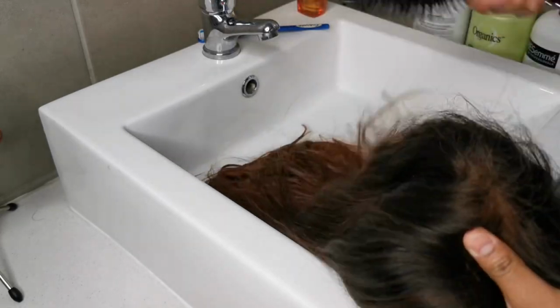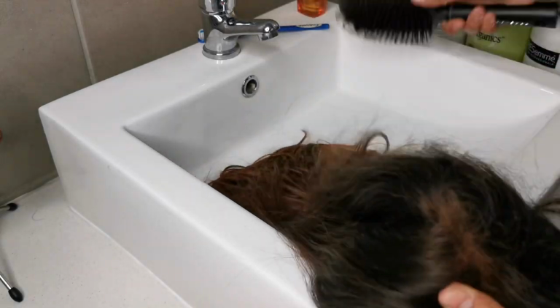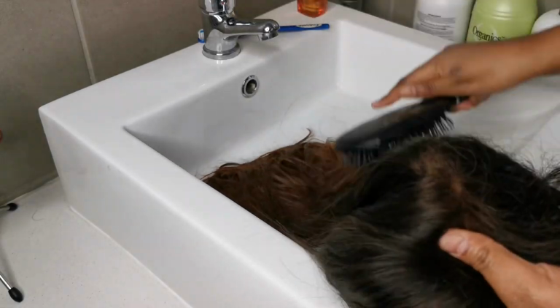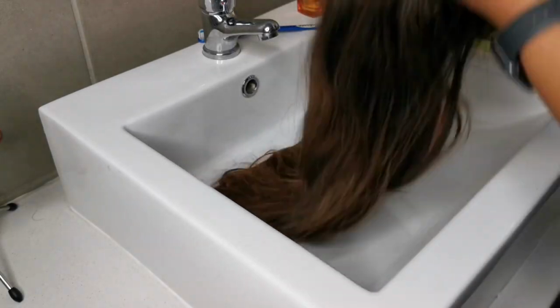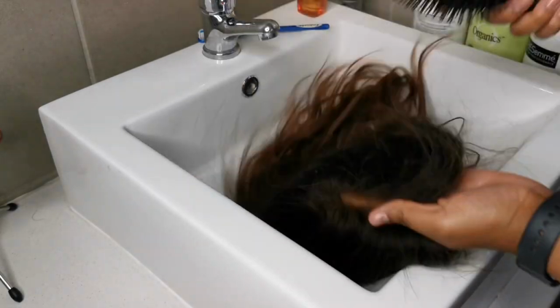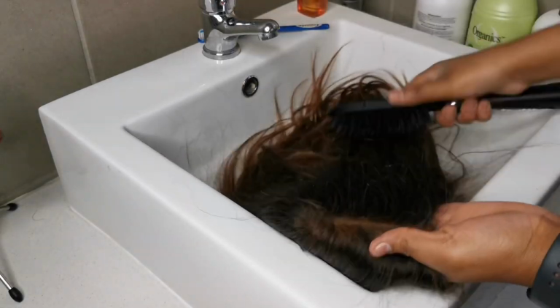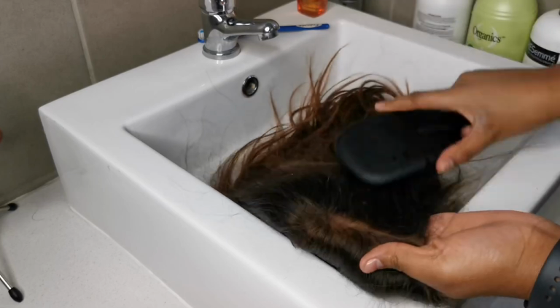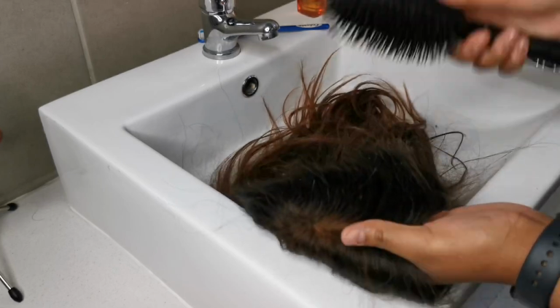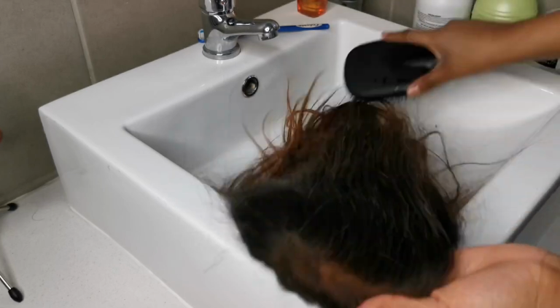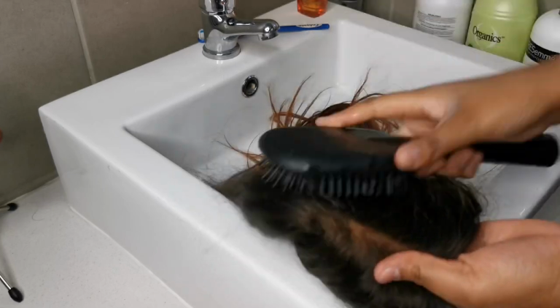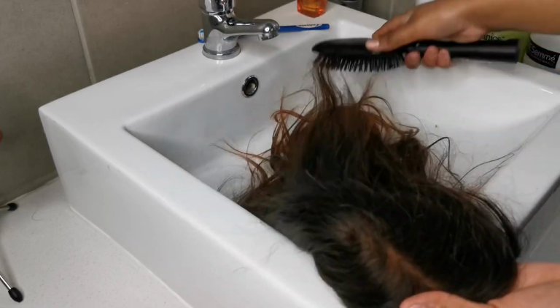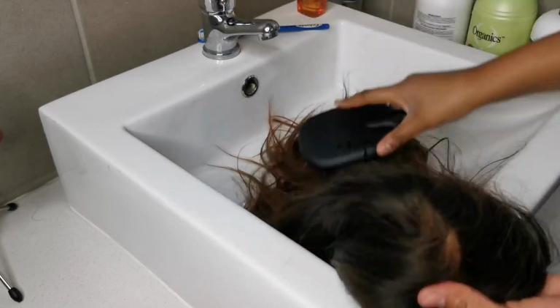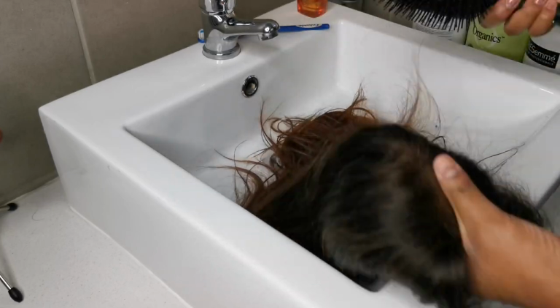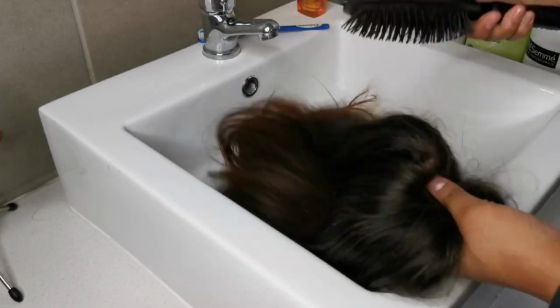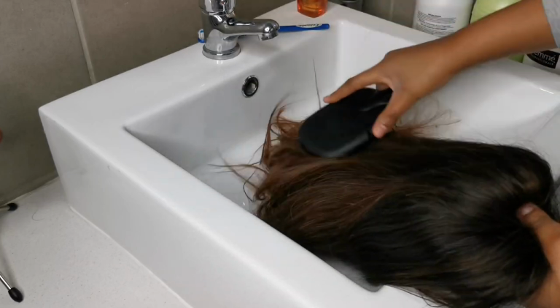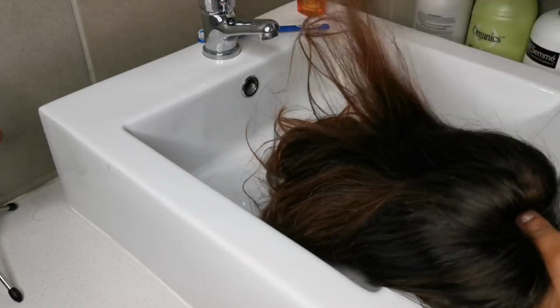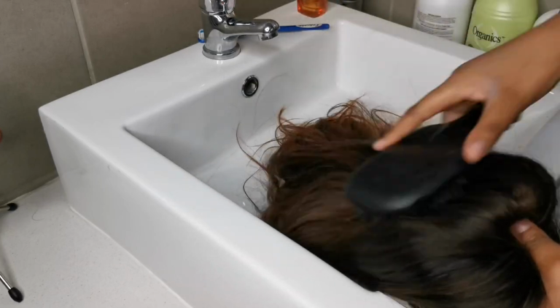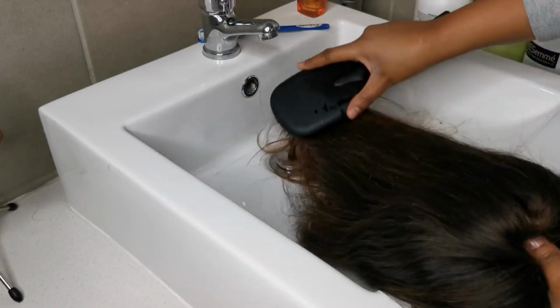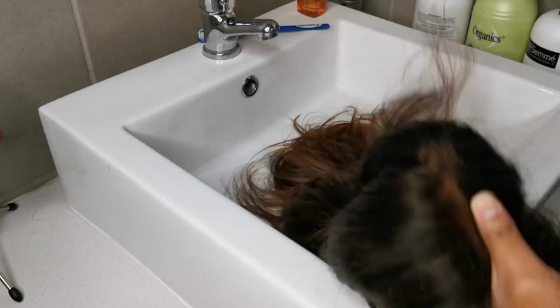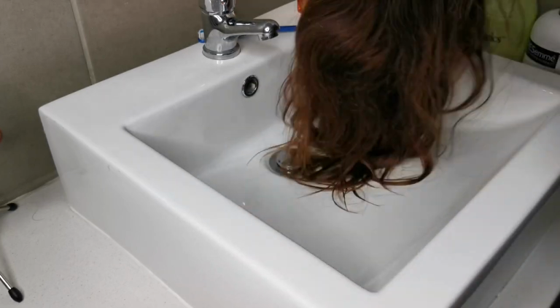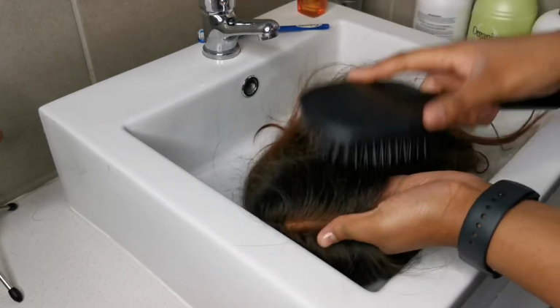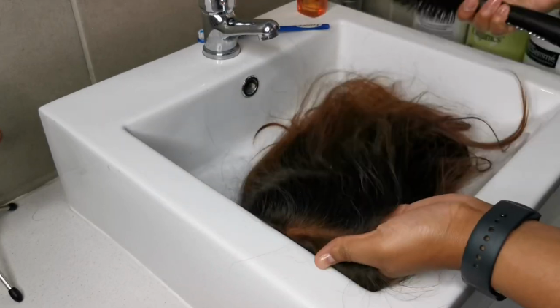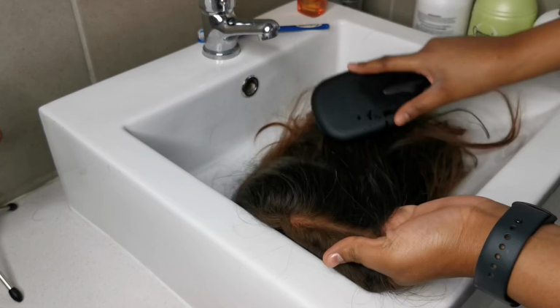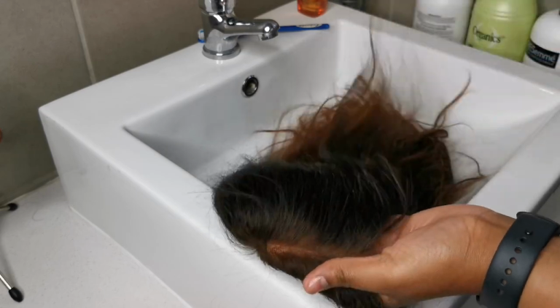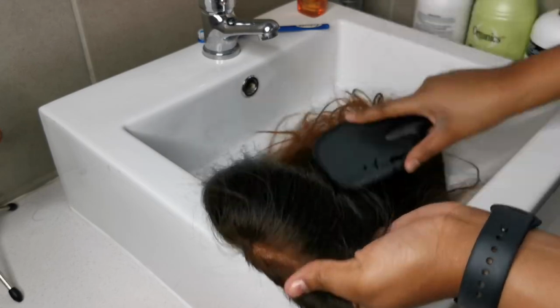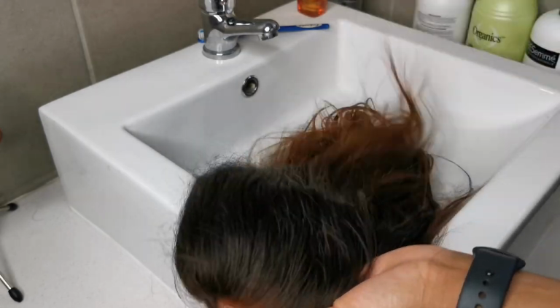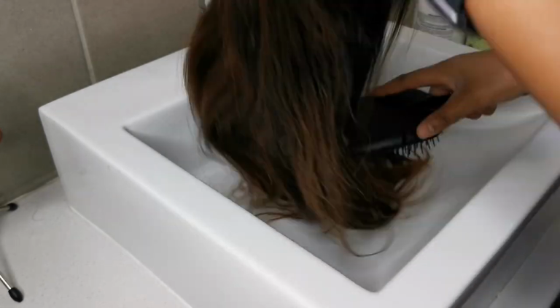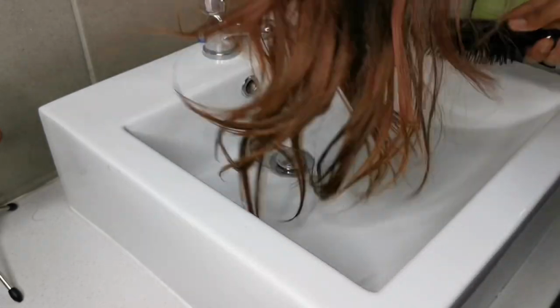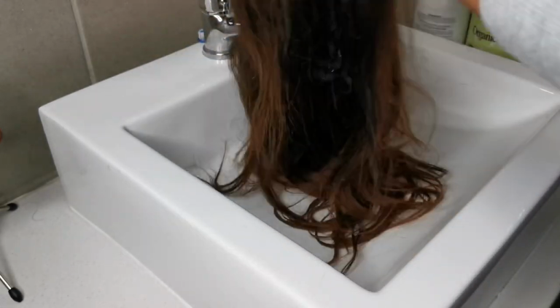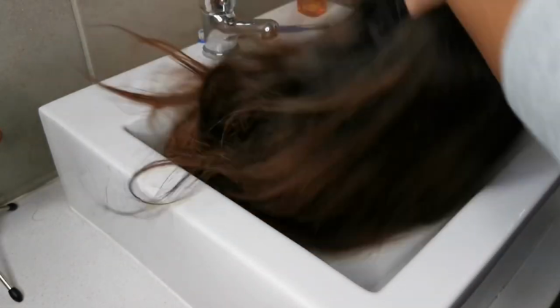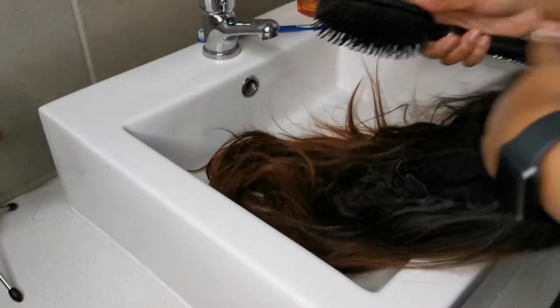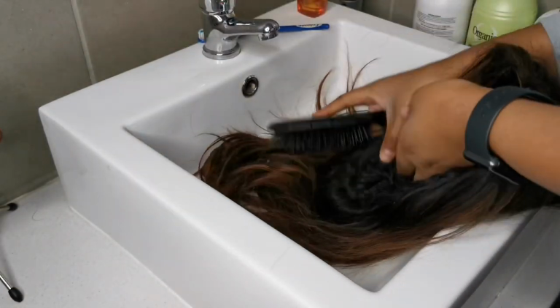First thing I'm going to do is brush out the tangles on the wig. It's not really that tangled, which is why I'm not wetting it — I'm just taking the brush to go through it and remove the little tangles that are there.